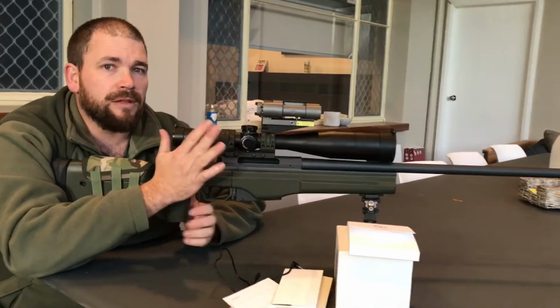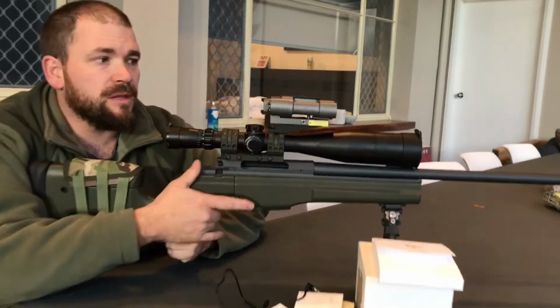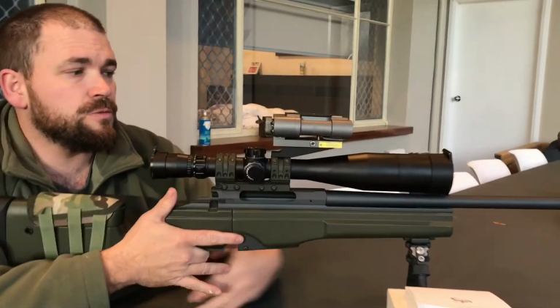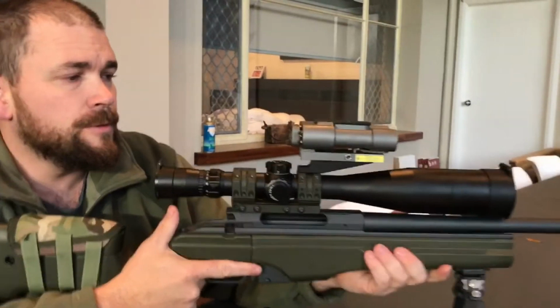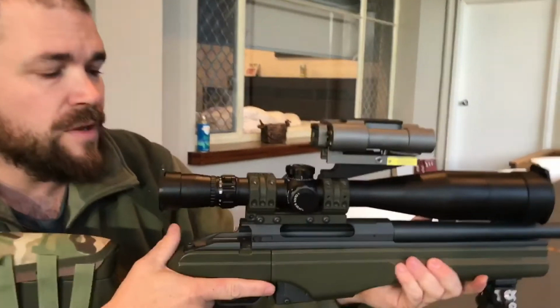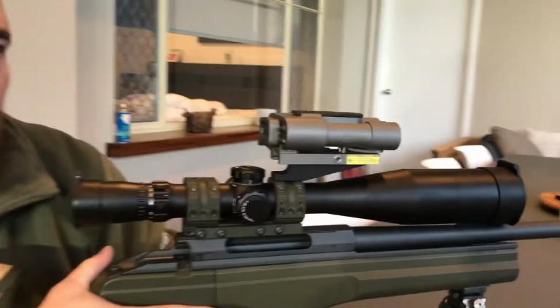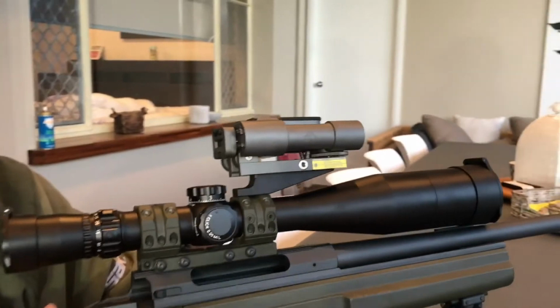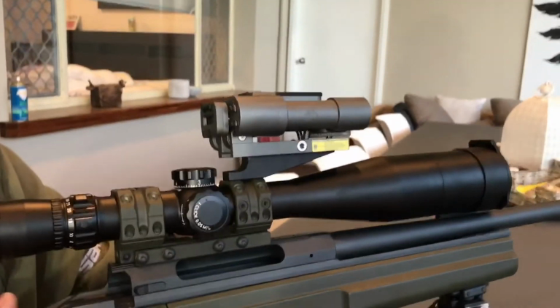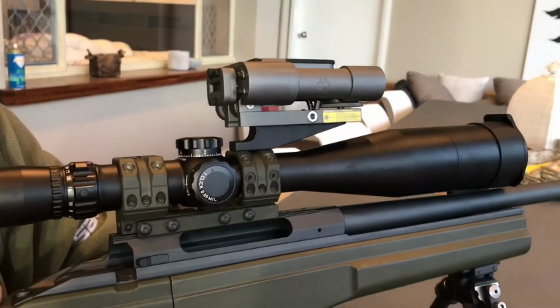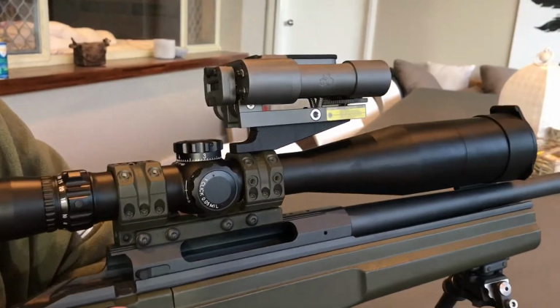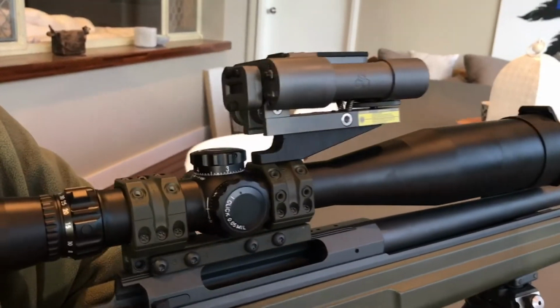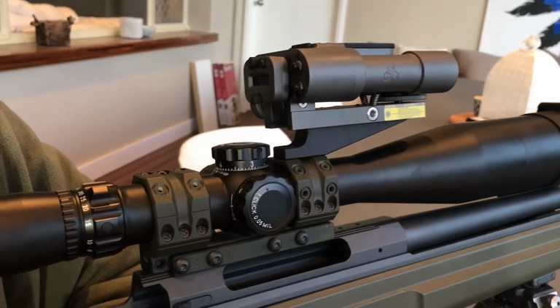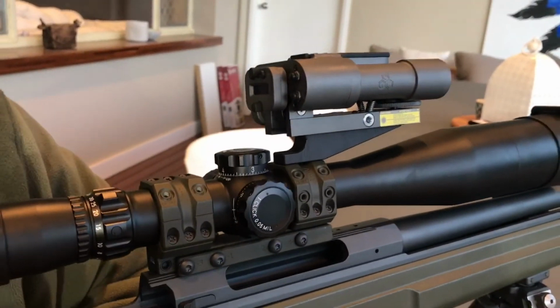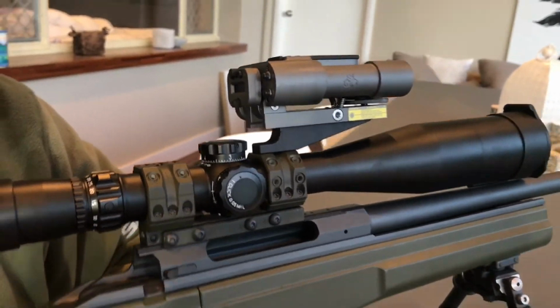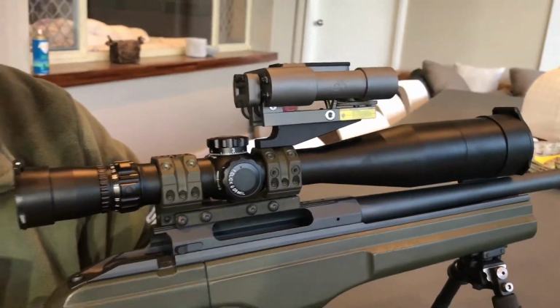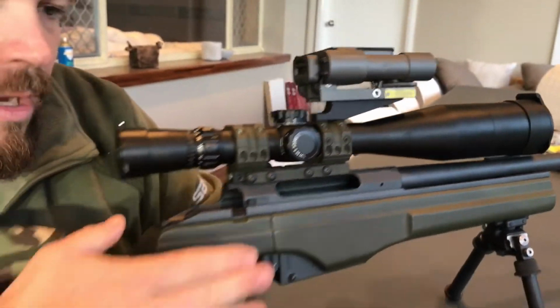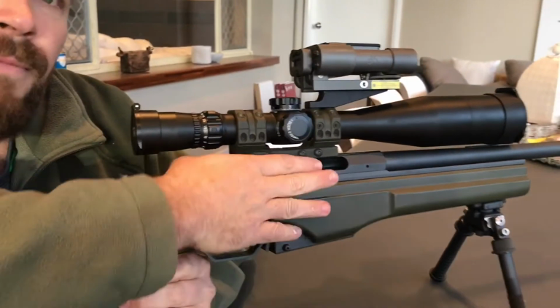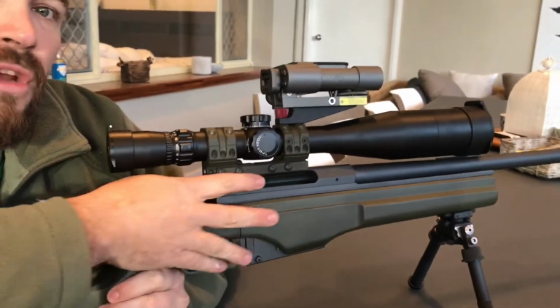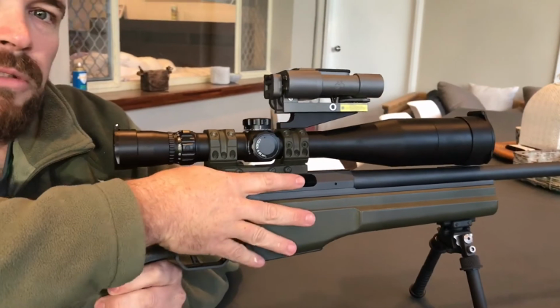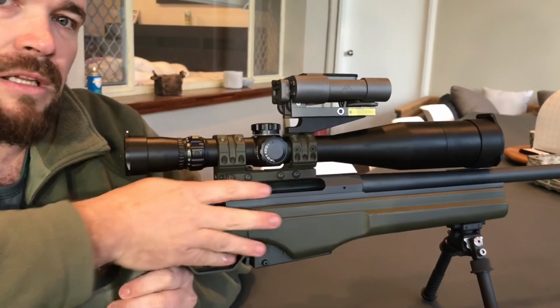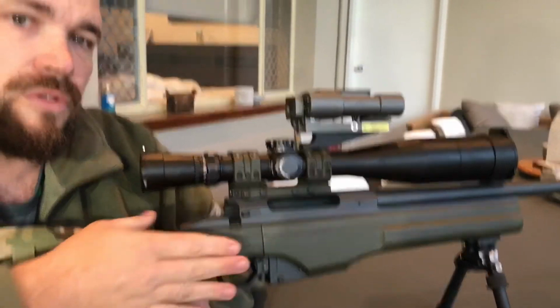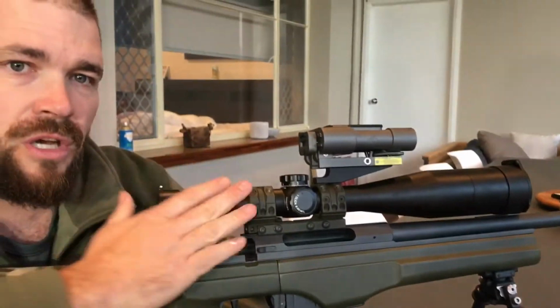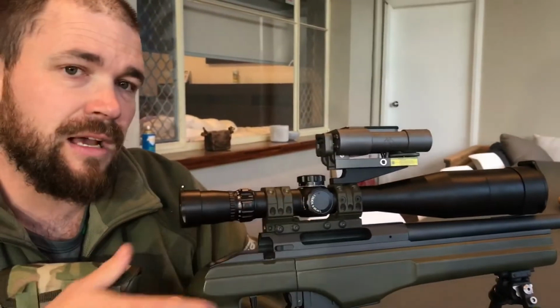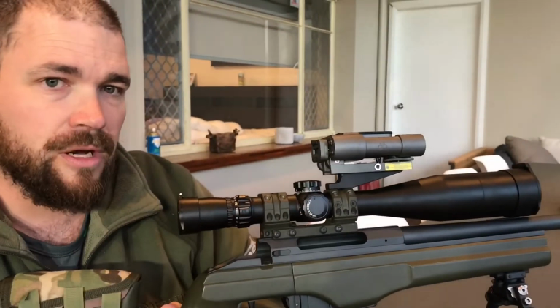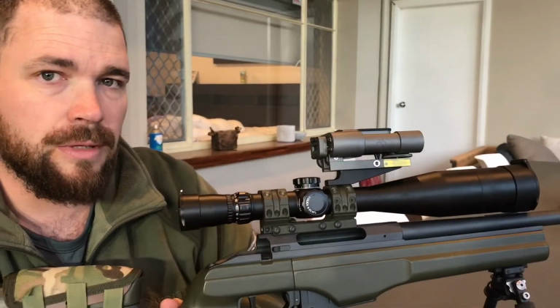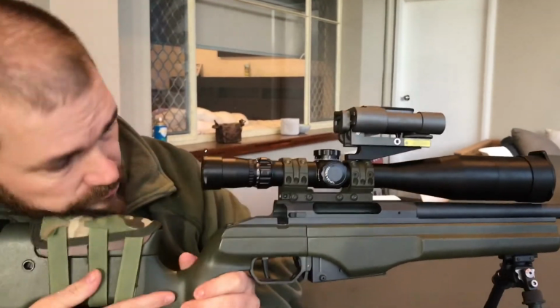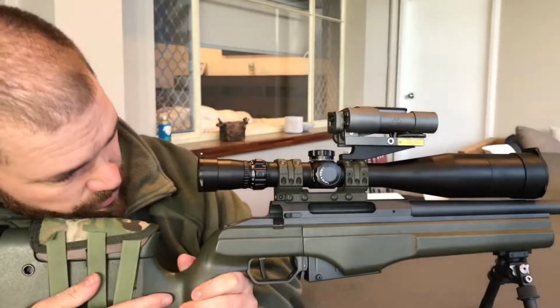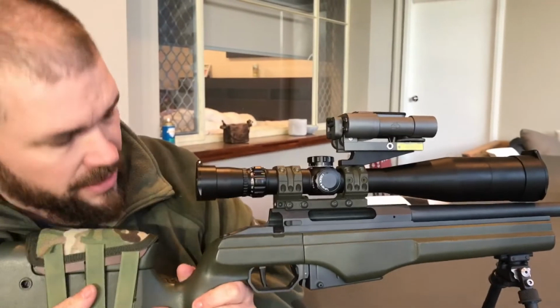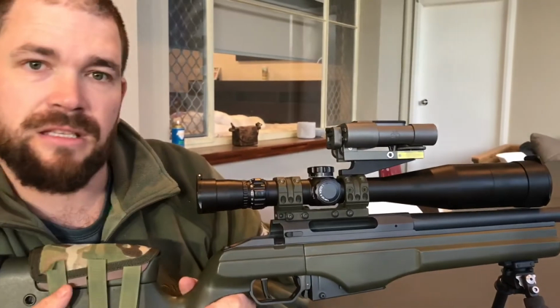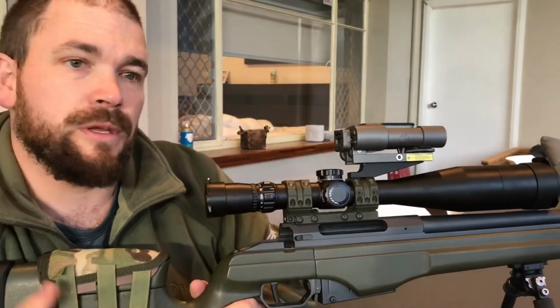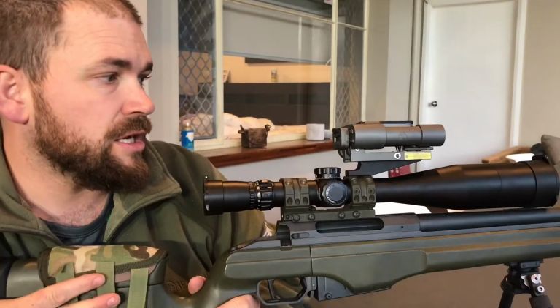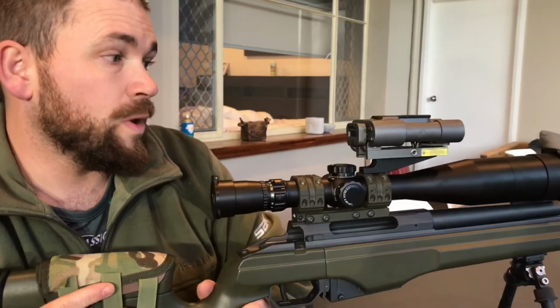First thing I'd like to point out — if we just get the camera to go back, because I quite obviously have a rifle in my hand — there is no bolt in this rifle. So it's totally safe for us to handle at this point. I can see there's no ammunition in it as well.